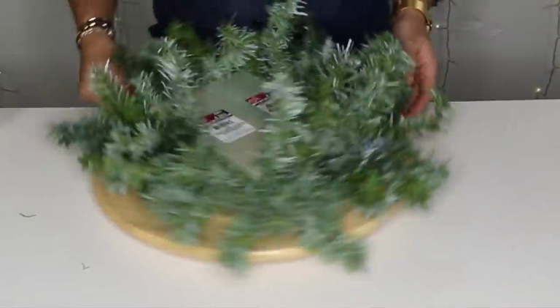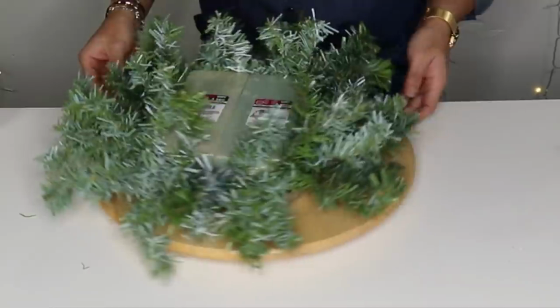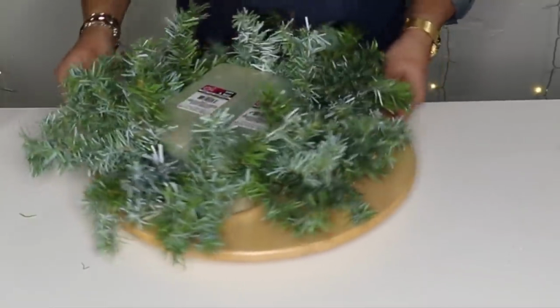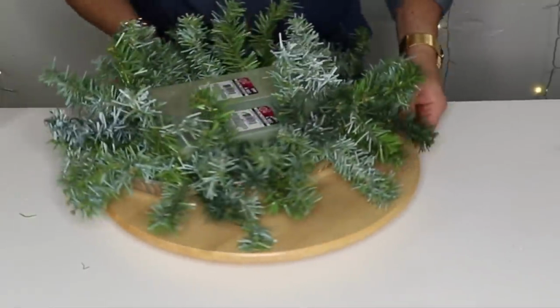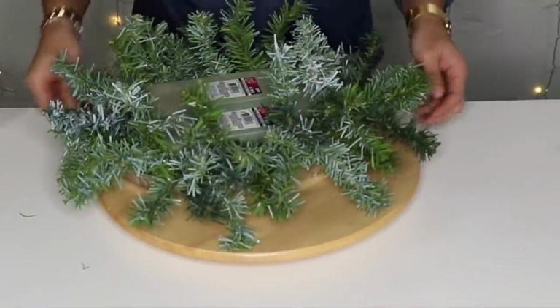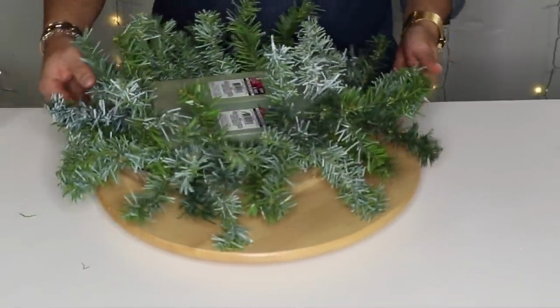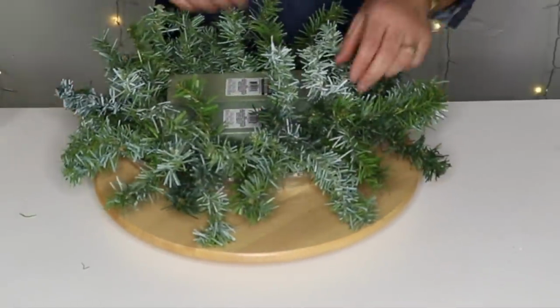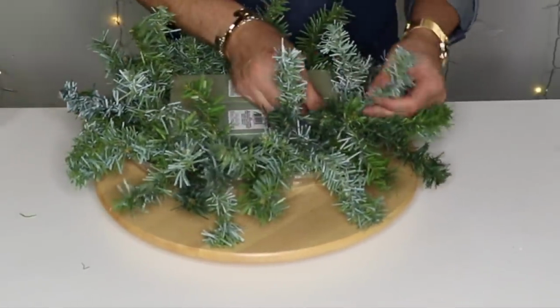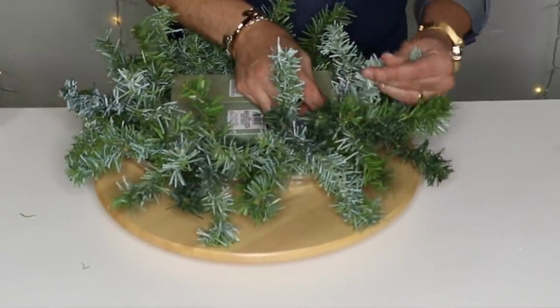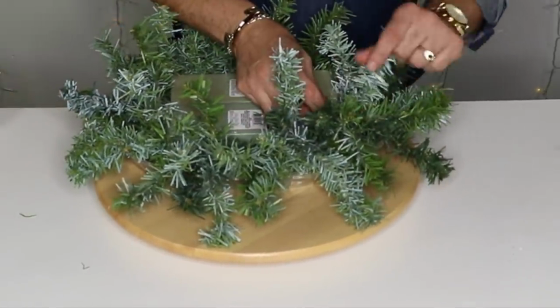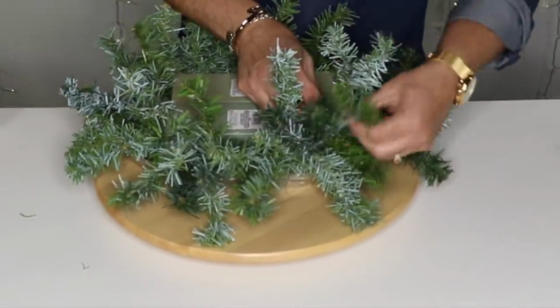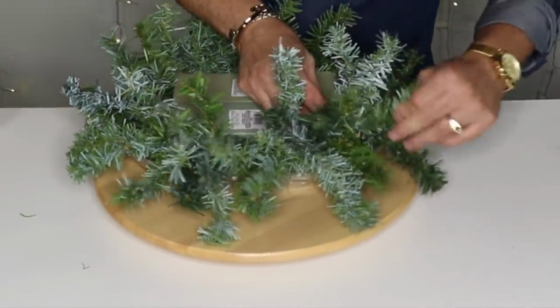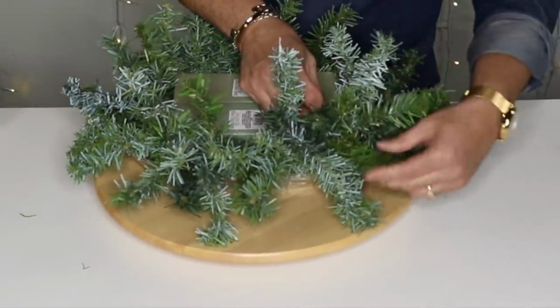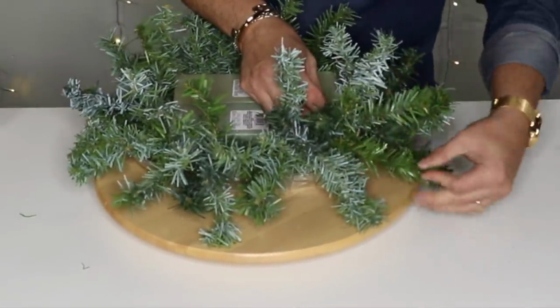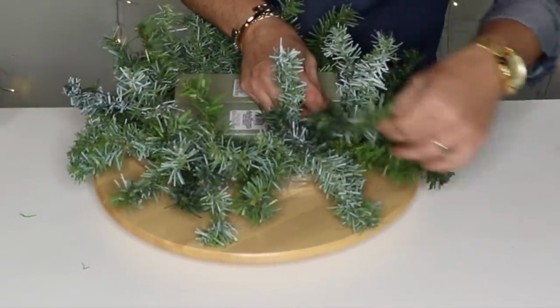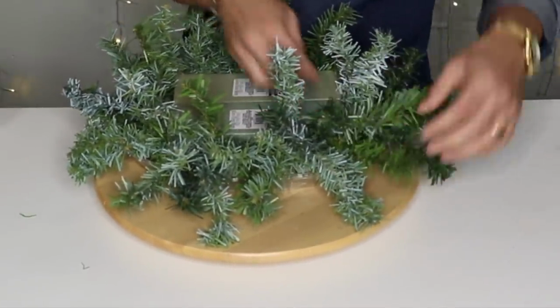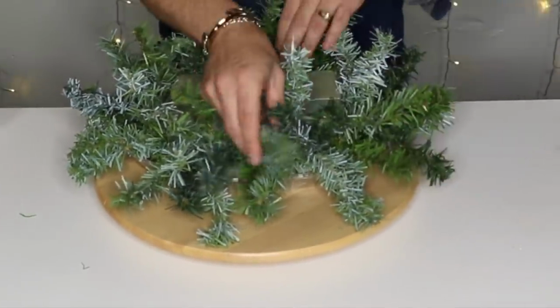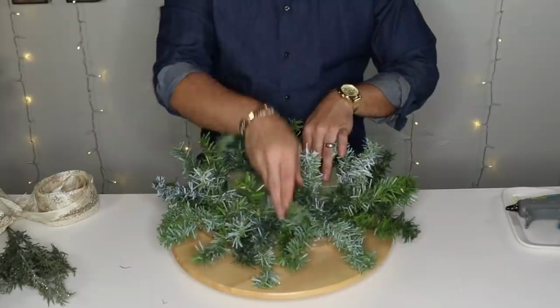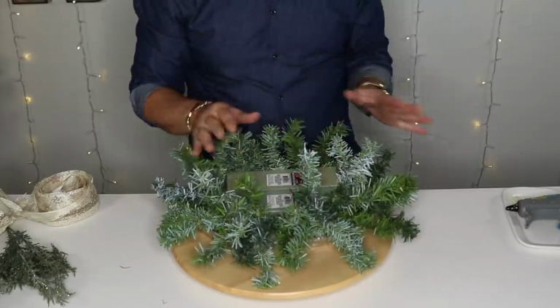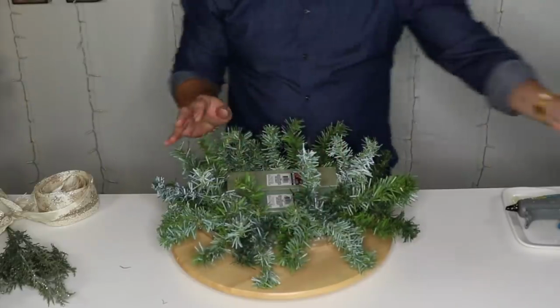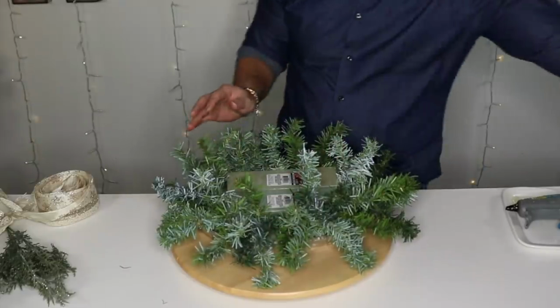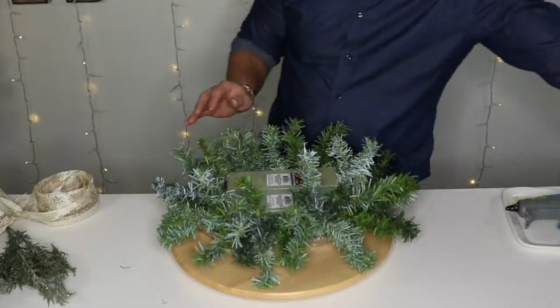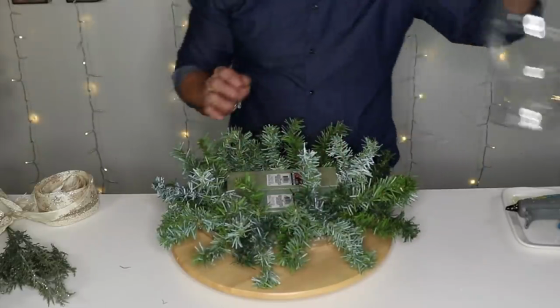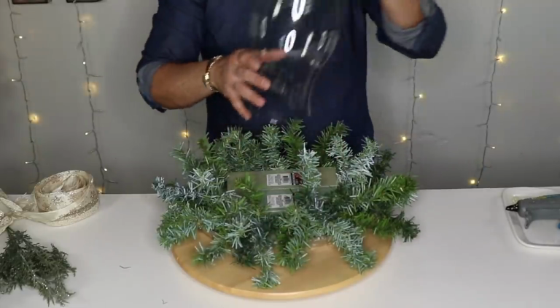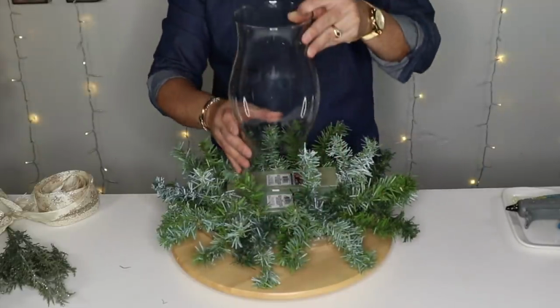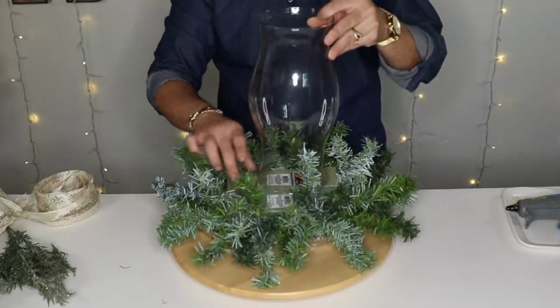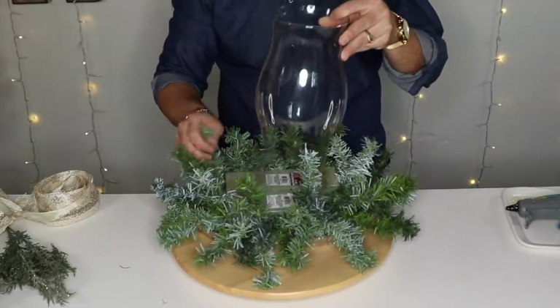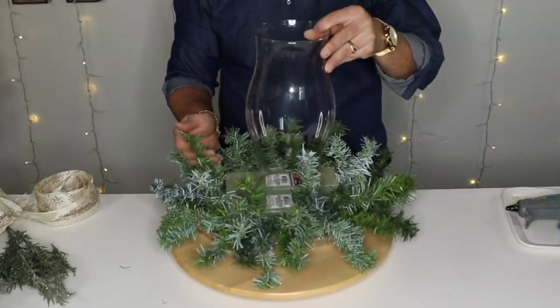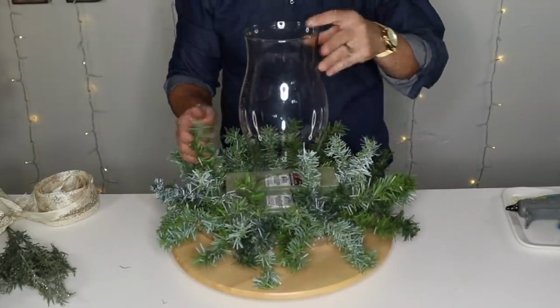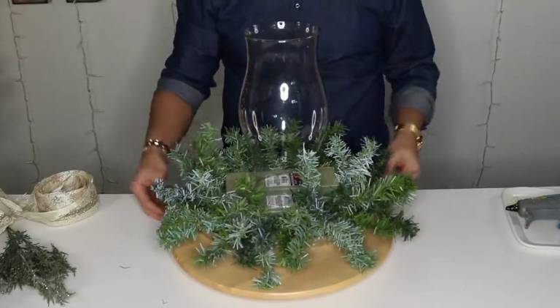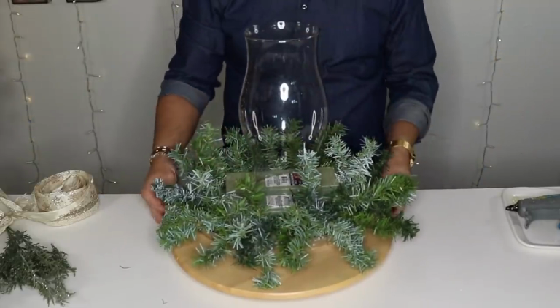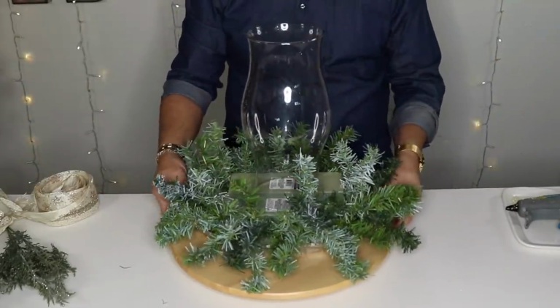If you don't have a lazy susan, I really recommend getting one because it makes floral and centerpiece design really easy. Next year we're going to be doing a lot of floral designs here on the channel, so I really hope you'll come back for that if you want to learn how to do fresh florals.